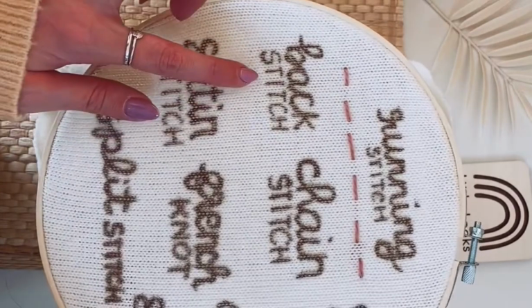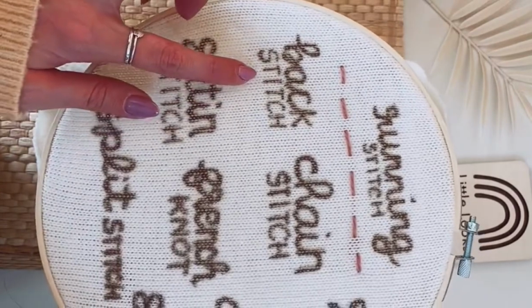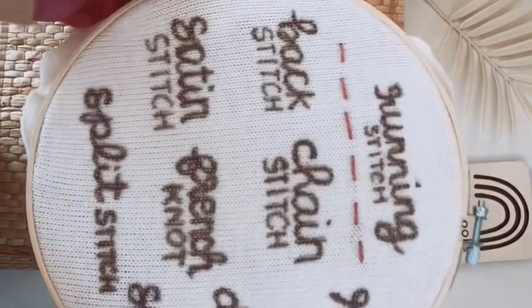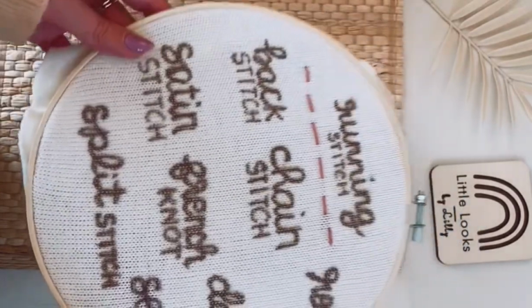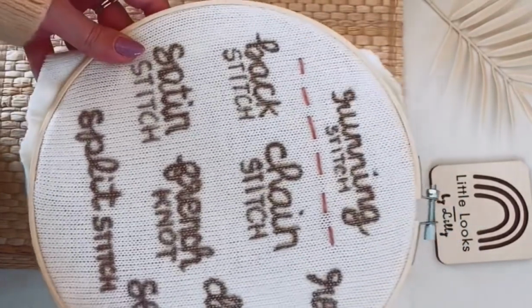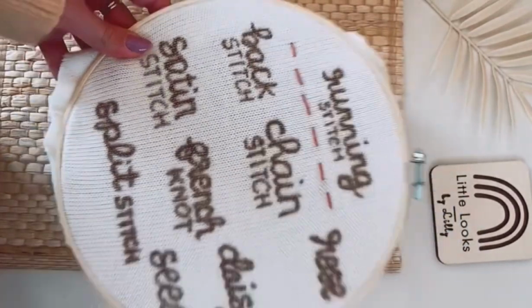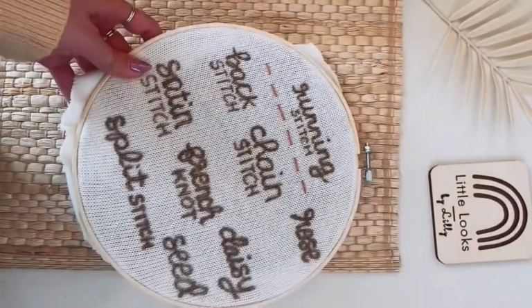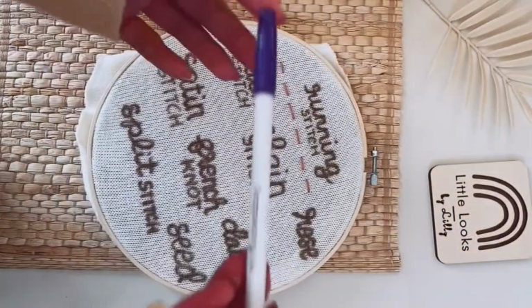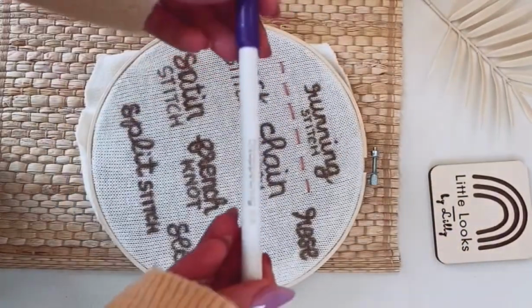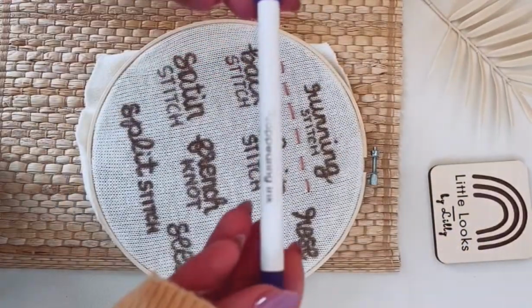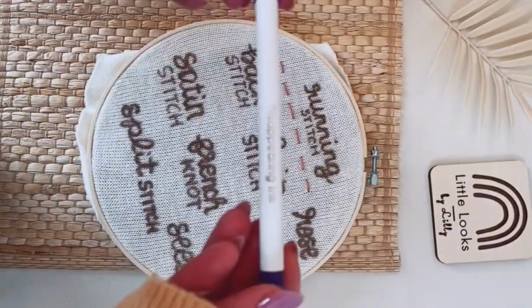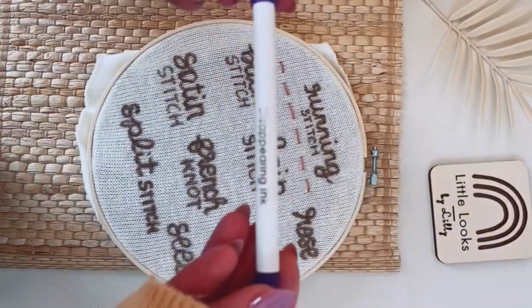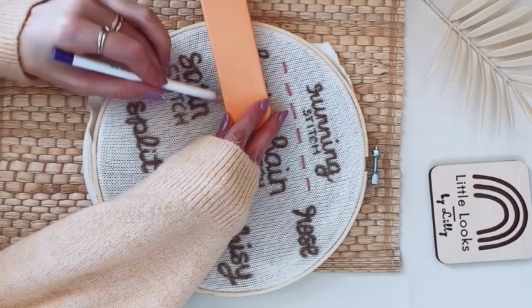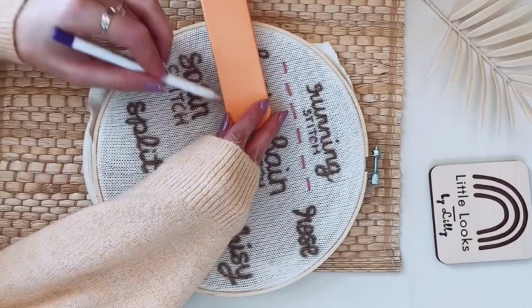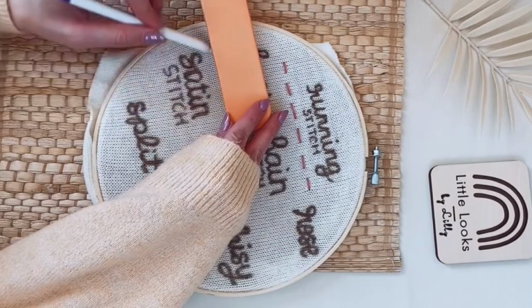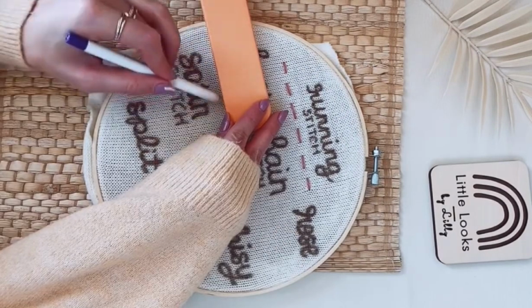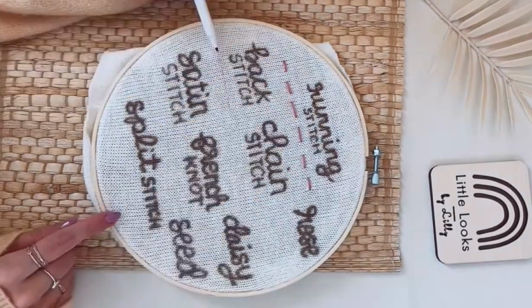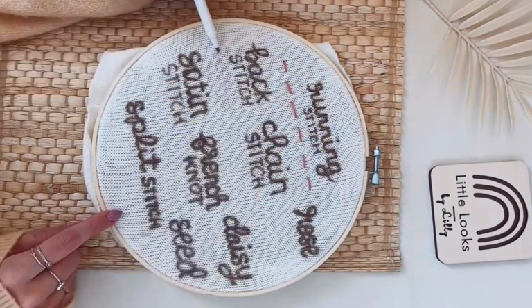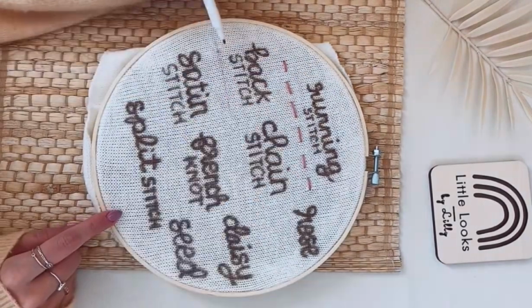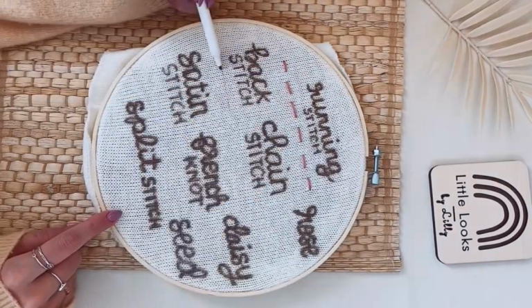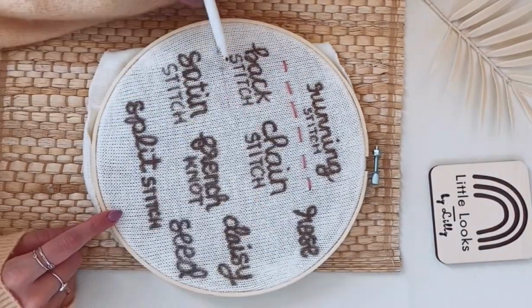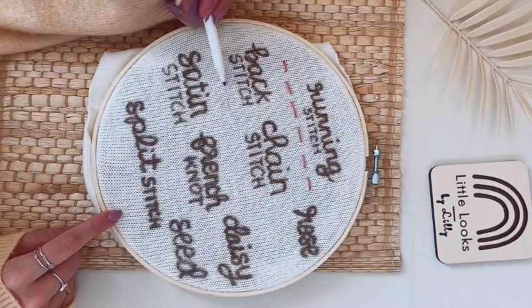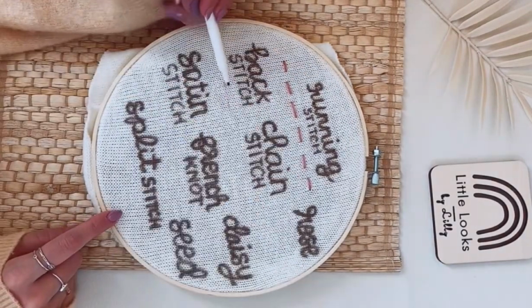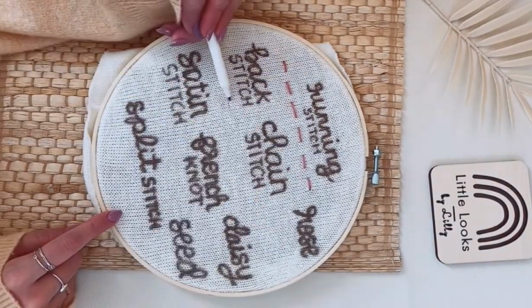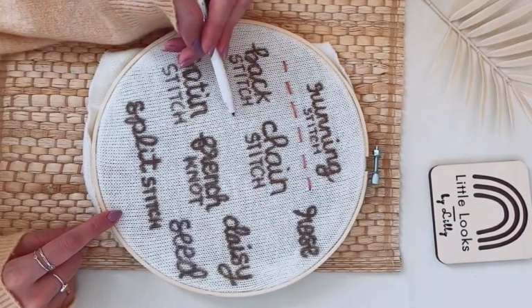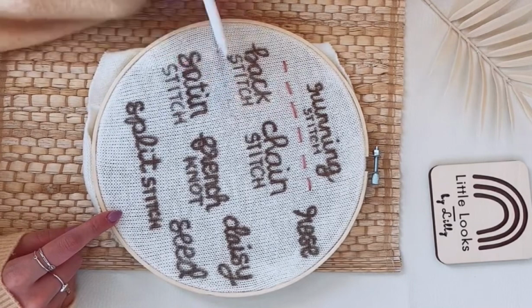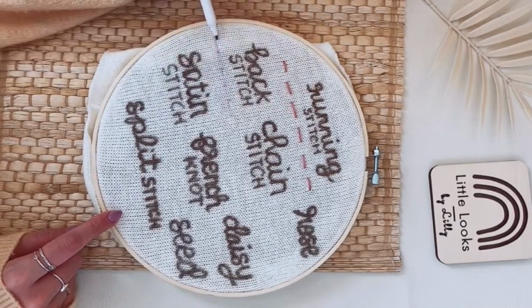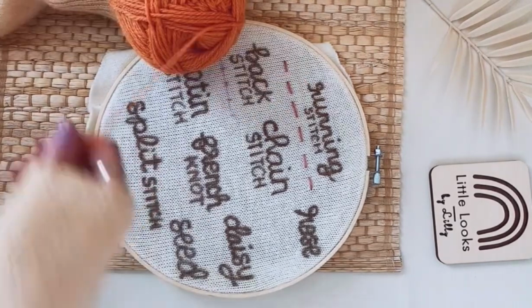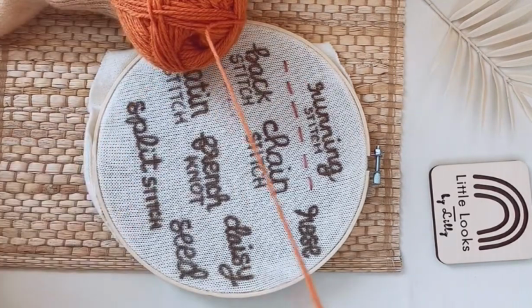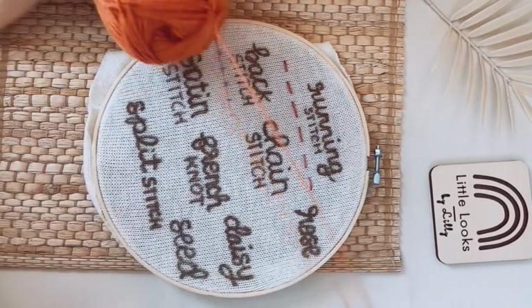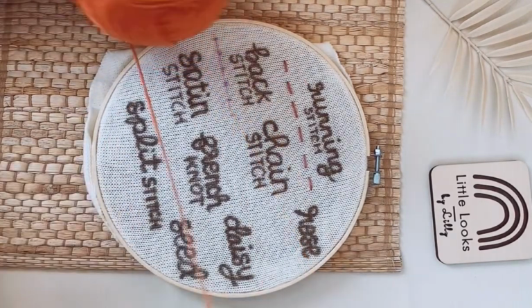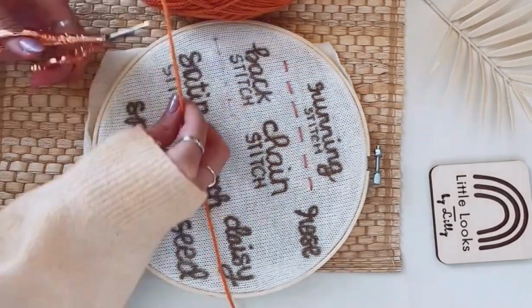The last time you learned how to do a running stitch, and today we're going to learn how to do a back stitch. First, you're going to grab your disappearing ink marker and you're going to make a straight line on your work. Next, you're going to make dots about a centimeter apart on that line.